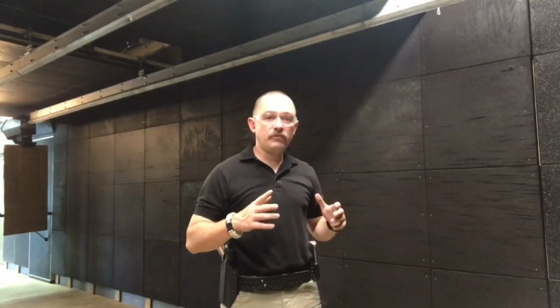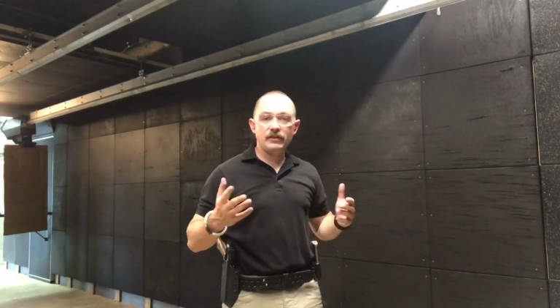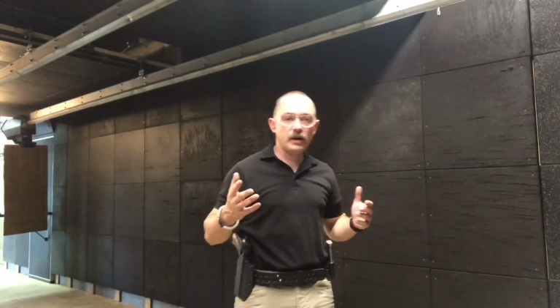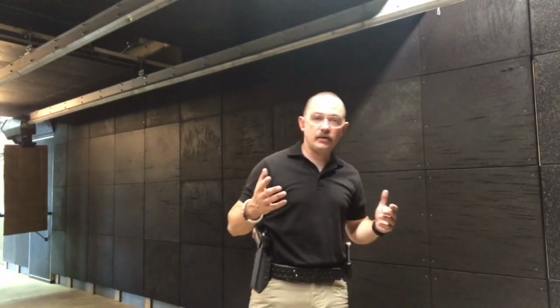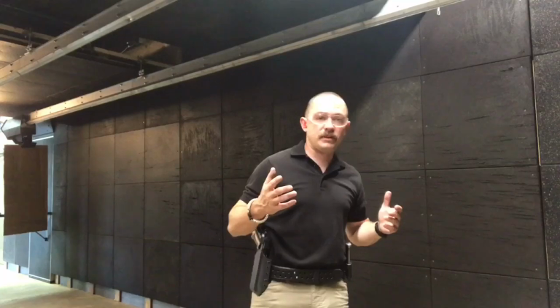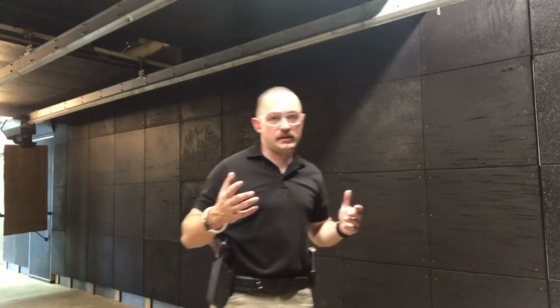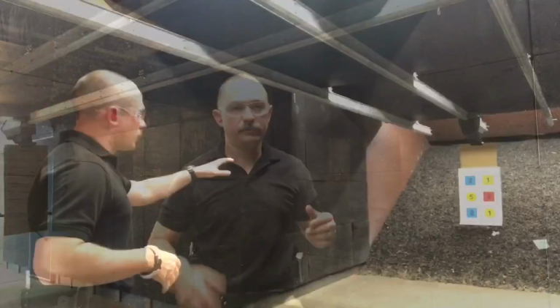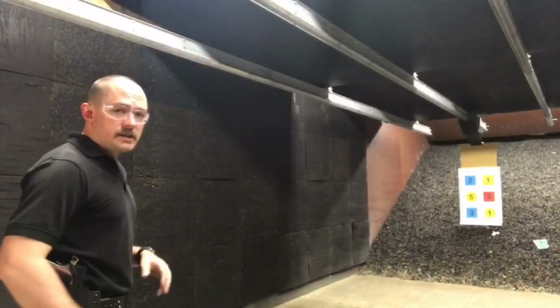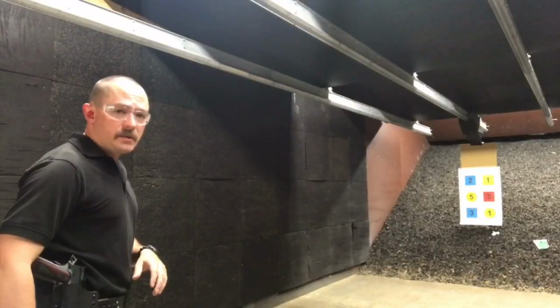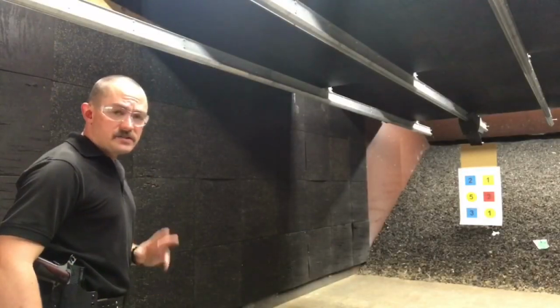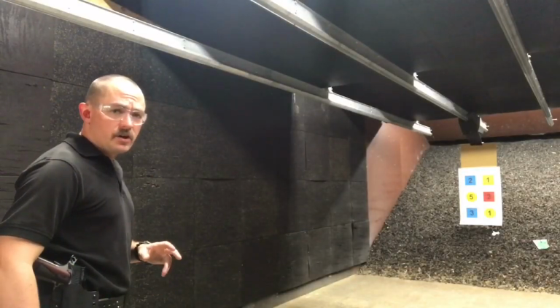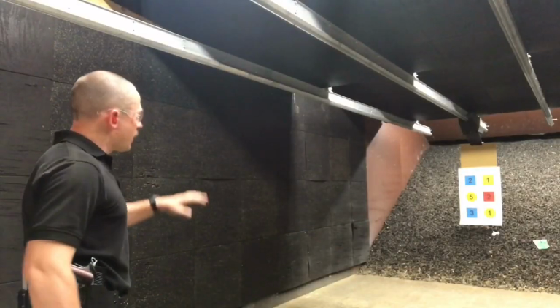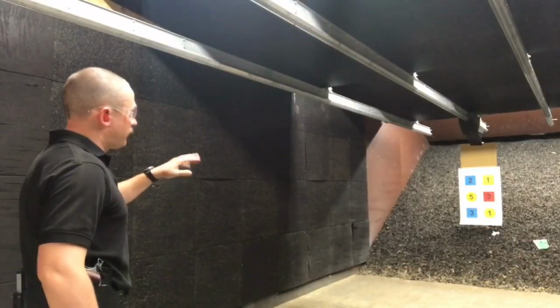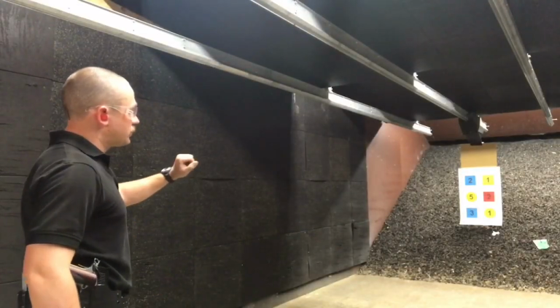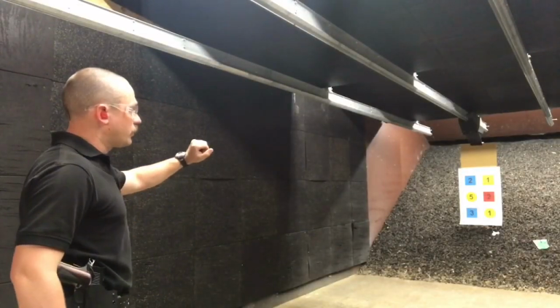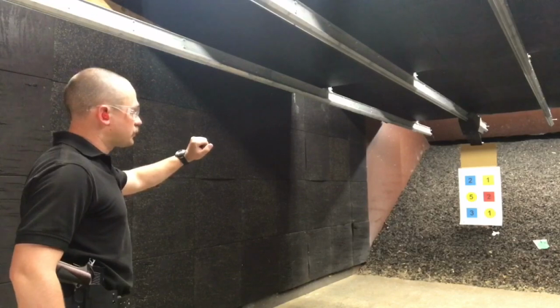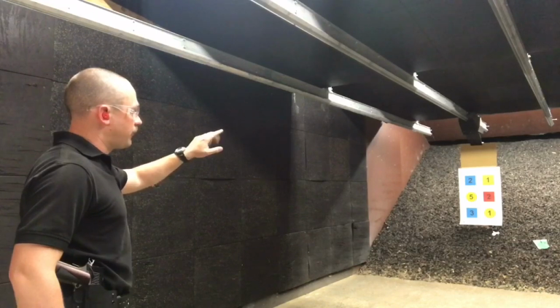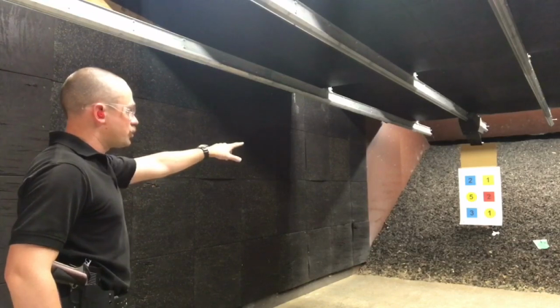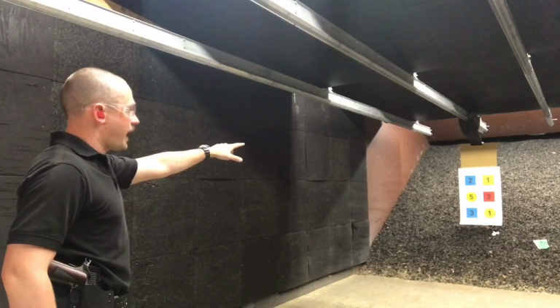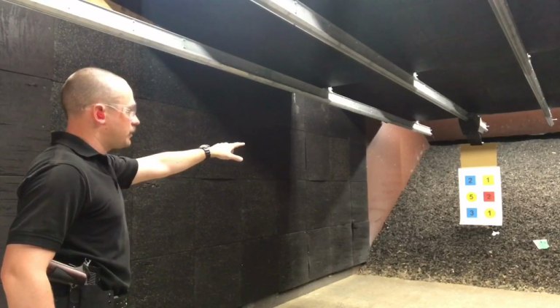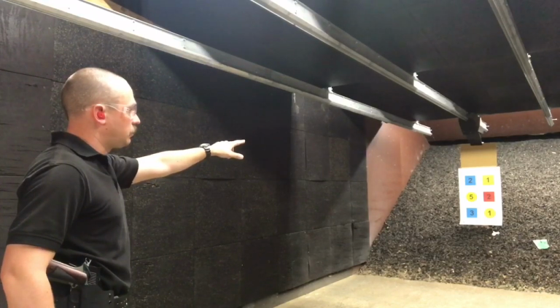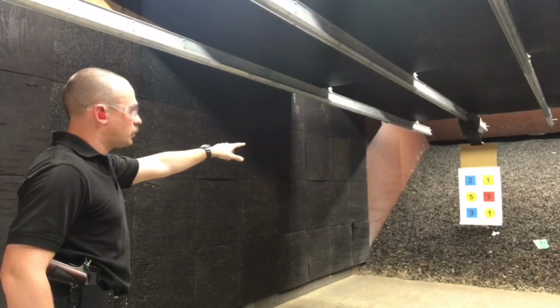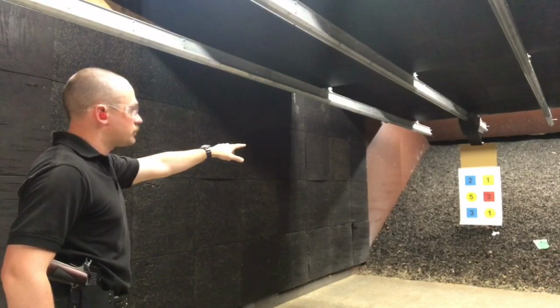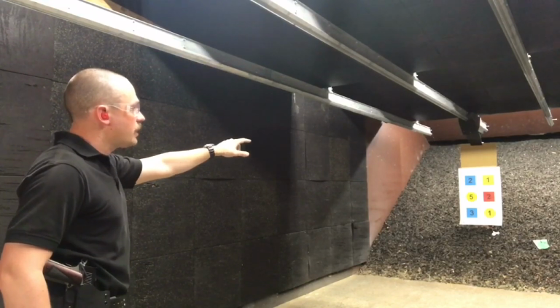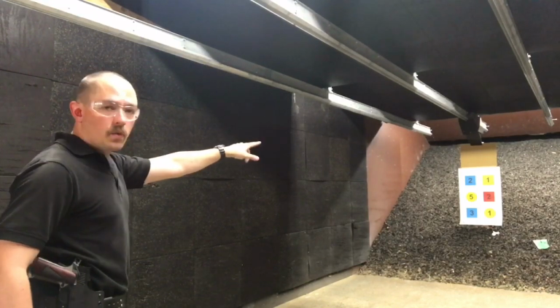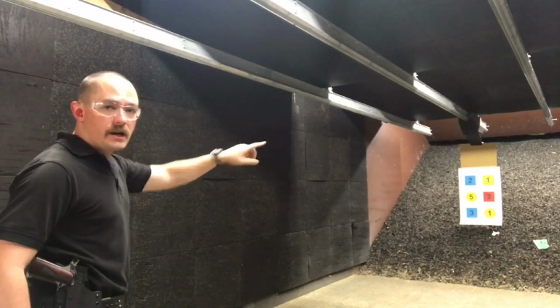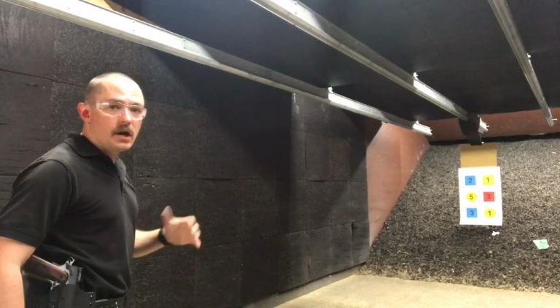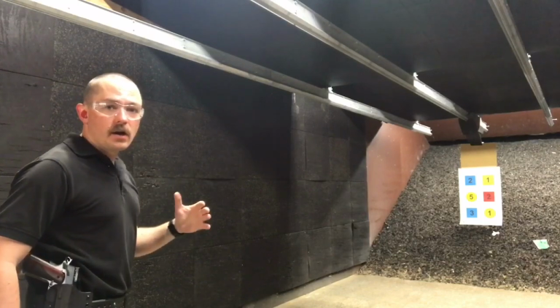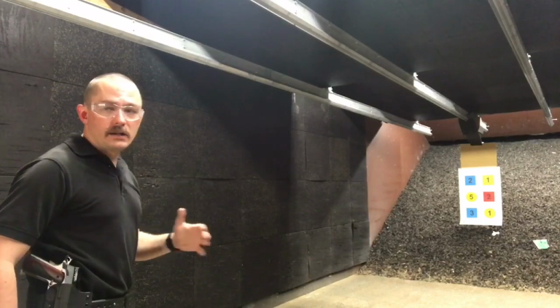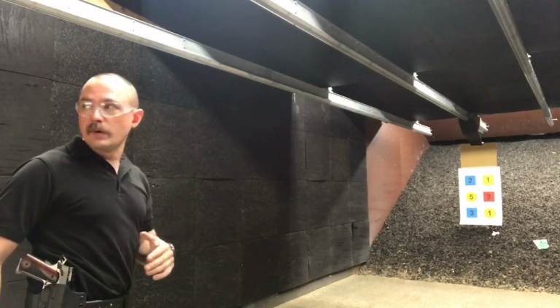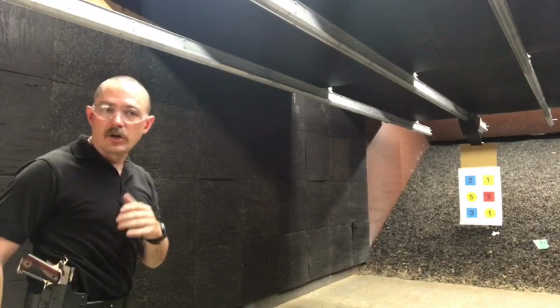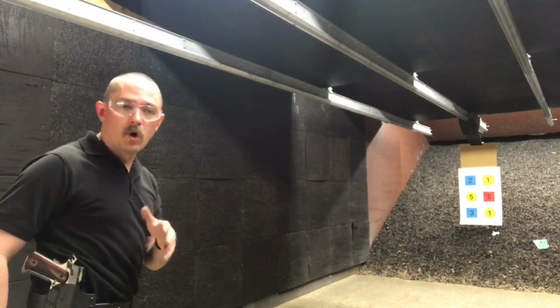Hopefully, if I do it right, it'll look something like this. My target is set up at about 7 yards. For the first drill, I'm going to draw and fire one shot at the blue square number two and one shot at the yellow square number one.